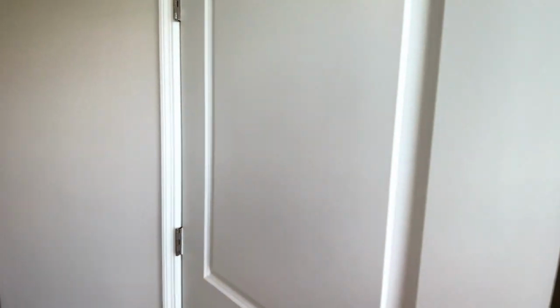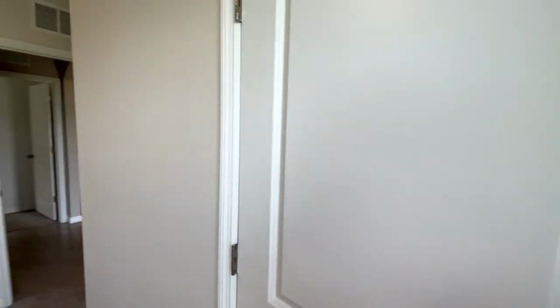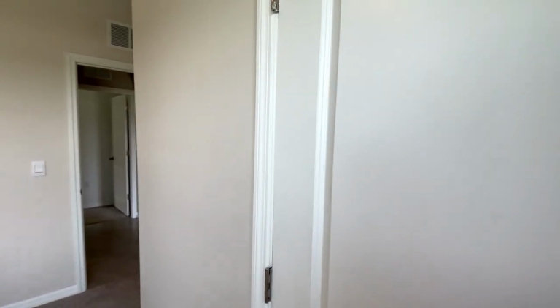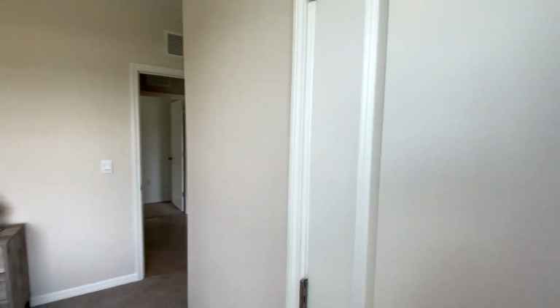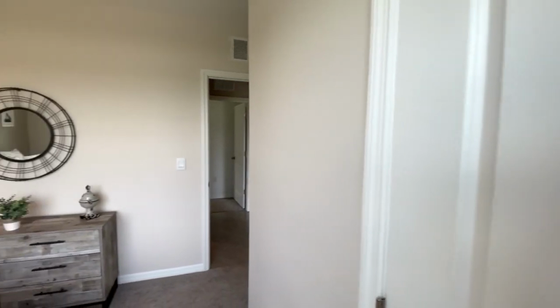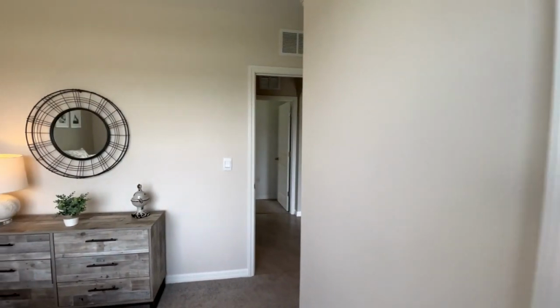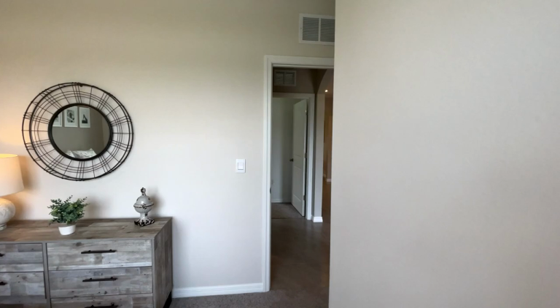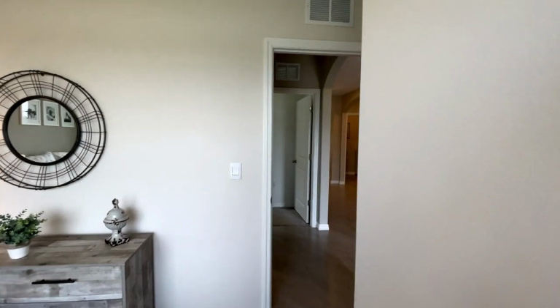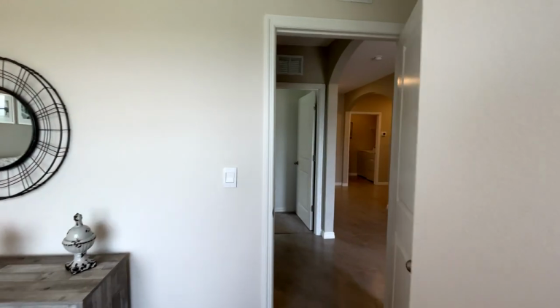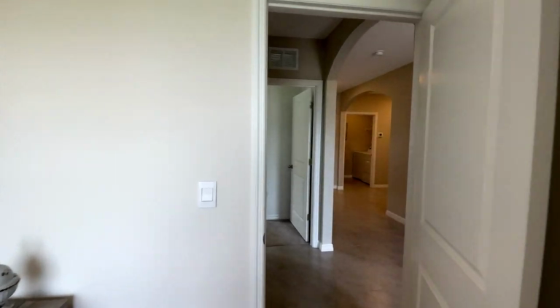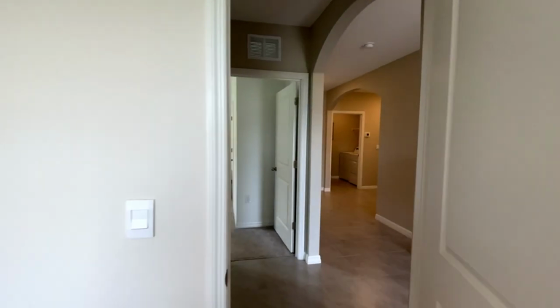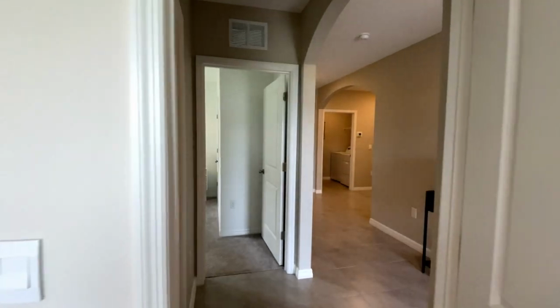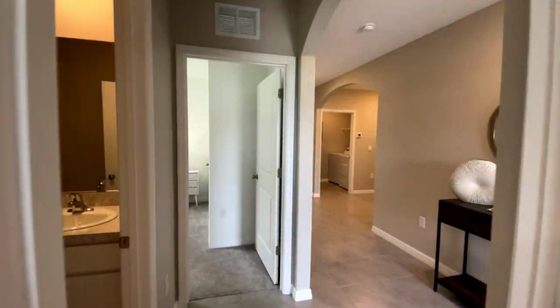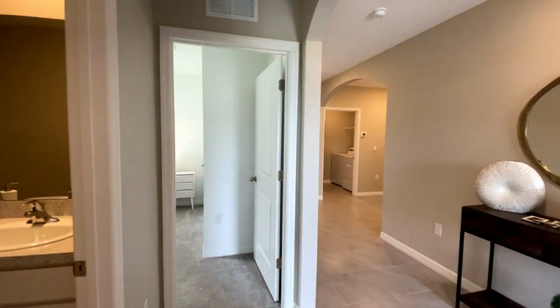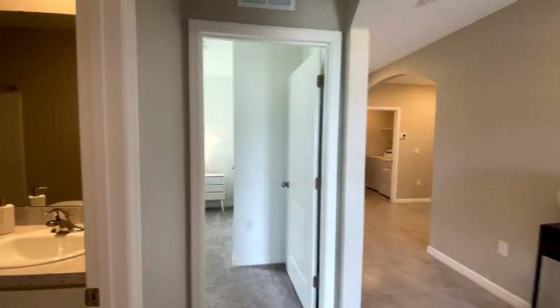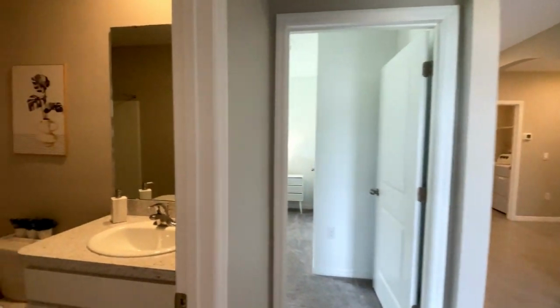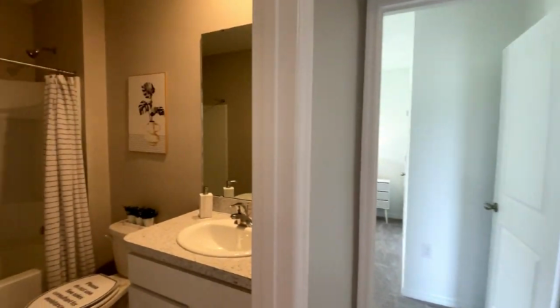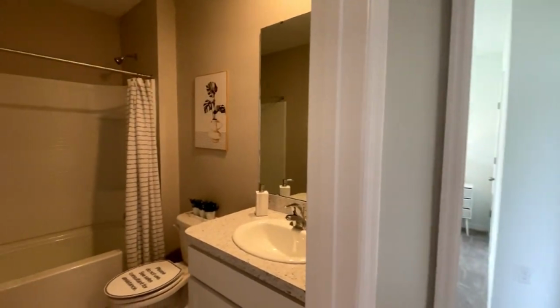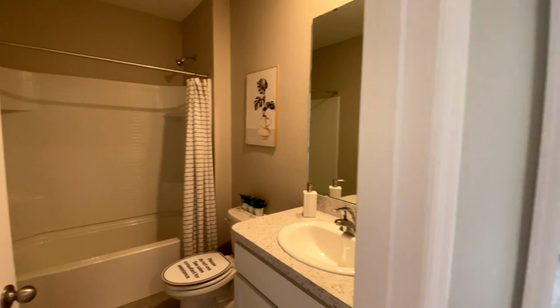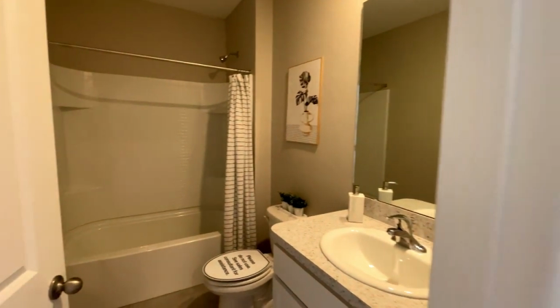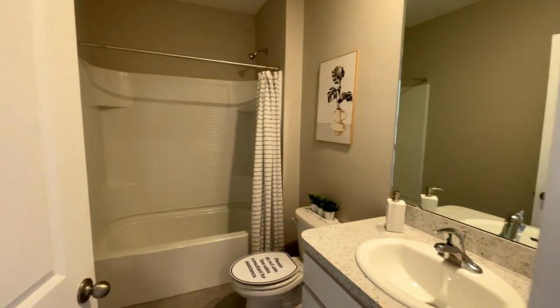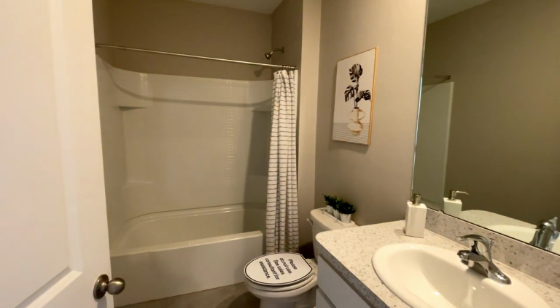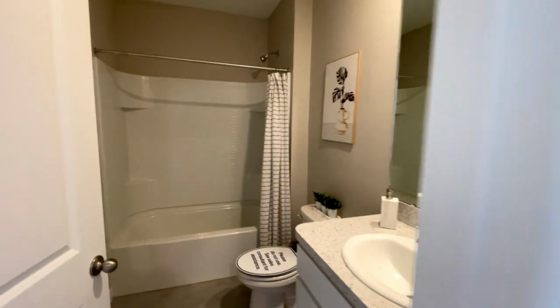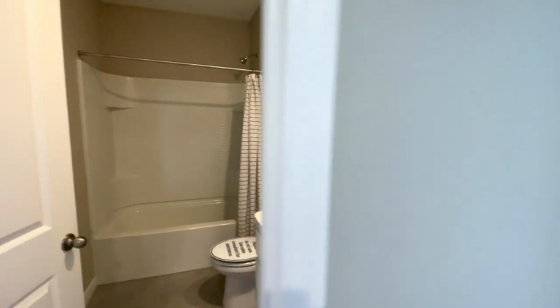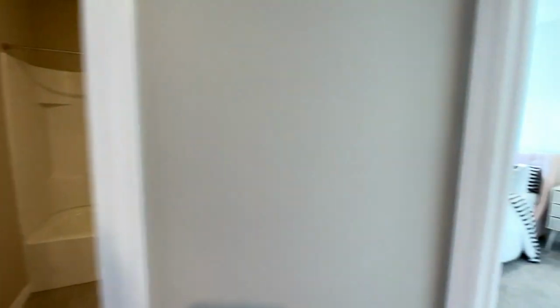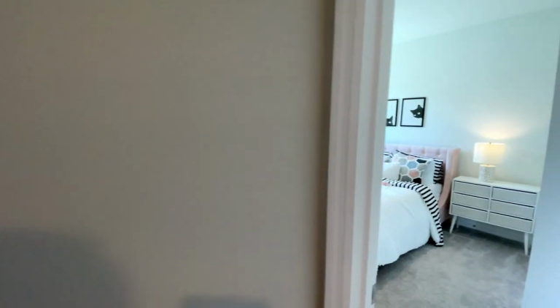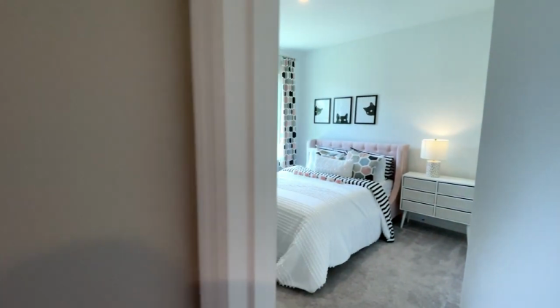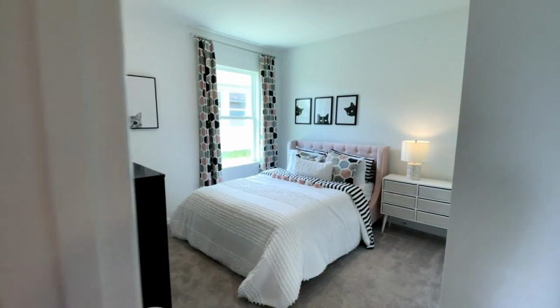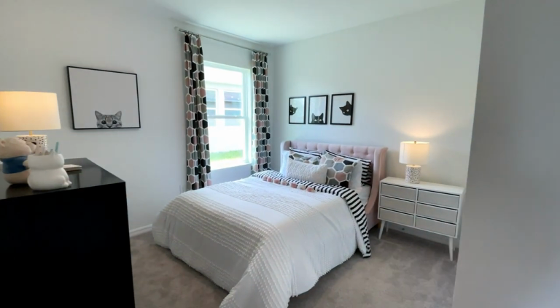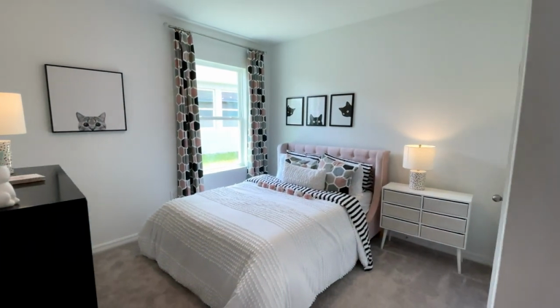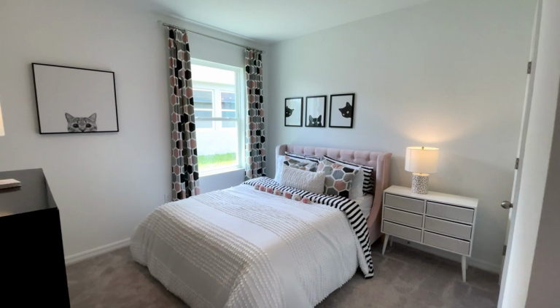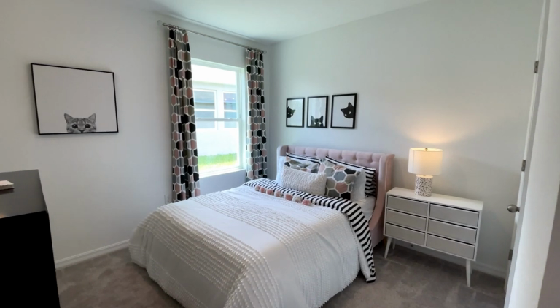Be sure to hit subscribe and check out my other new construction home tours — I have other builders as well as more DR Horton floor plans. Comment below if you're interested in an inventory list. Have a great day!